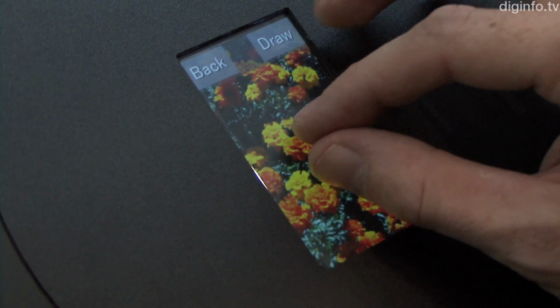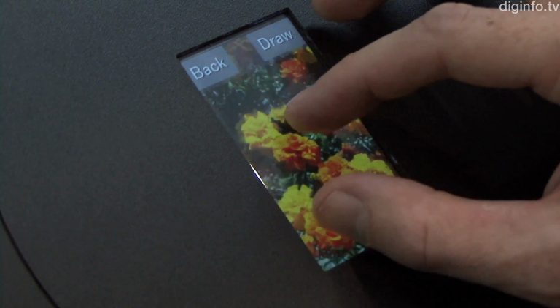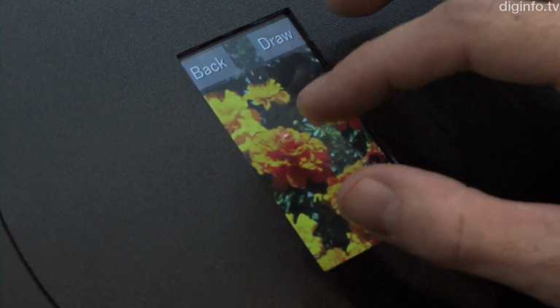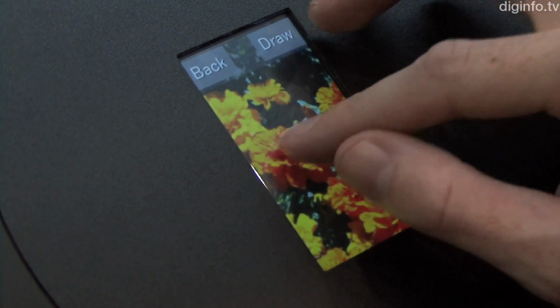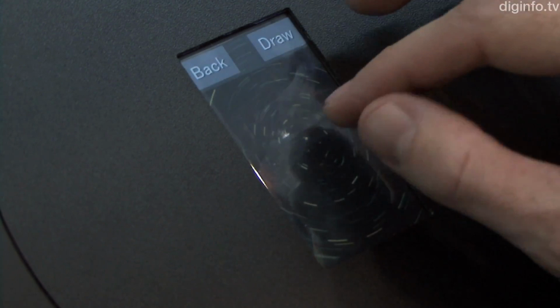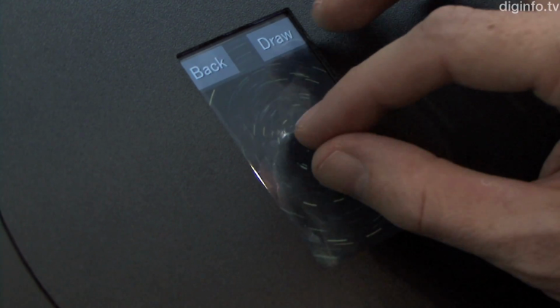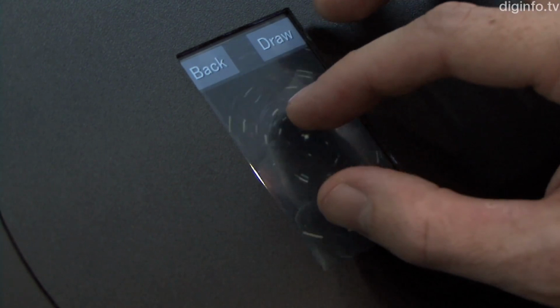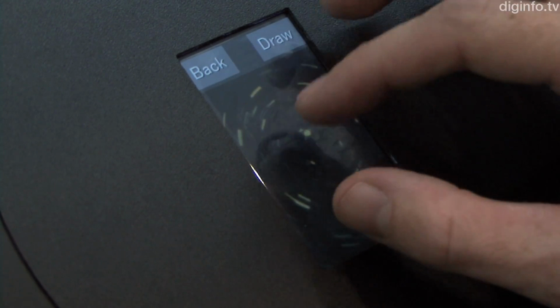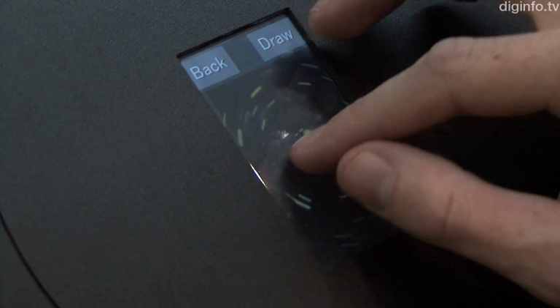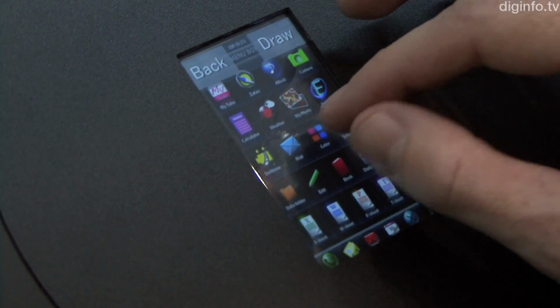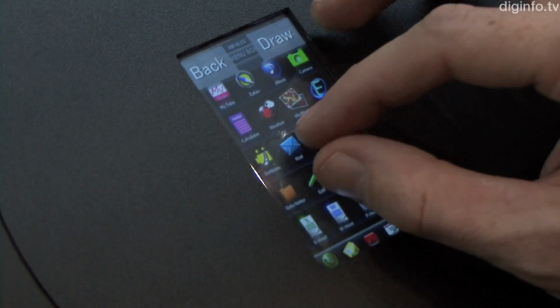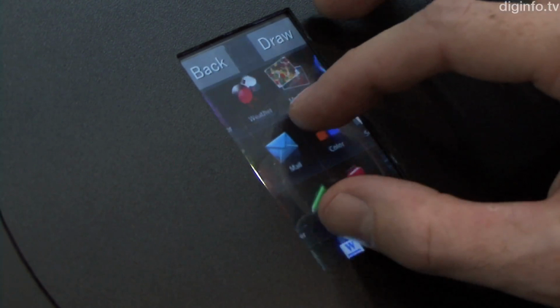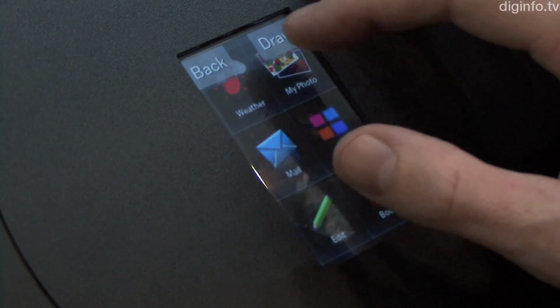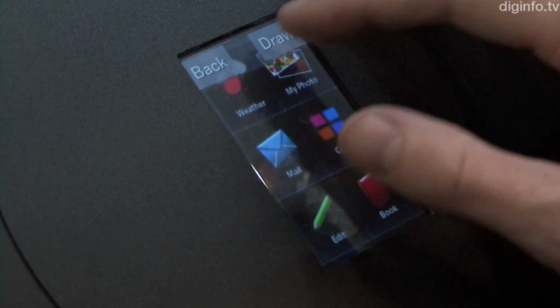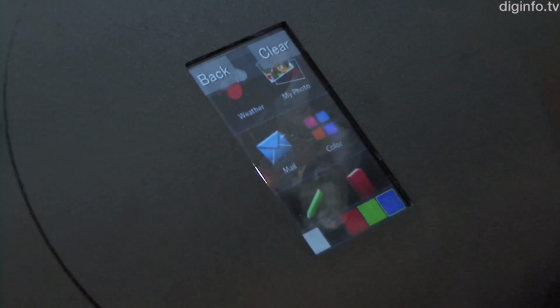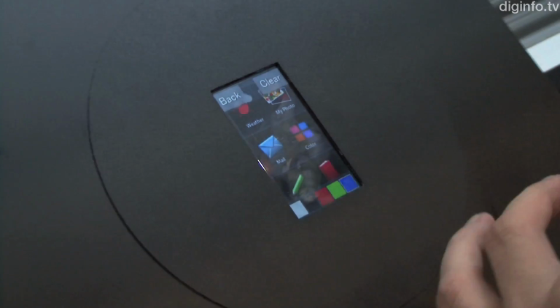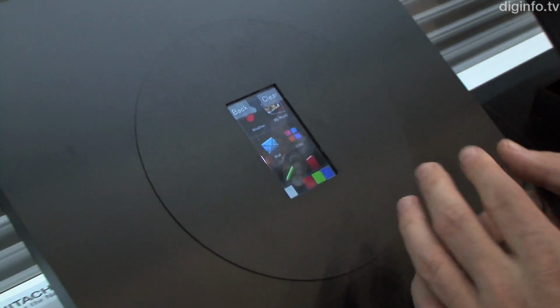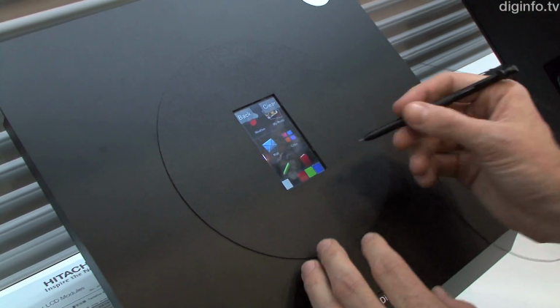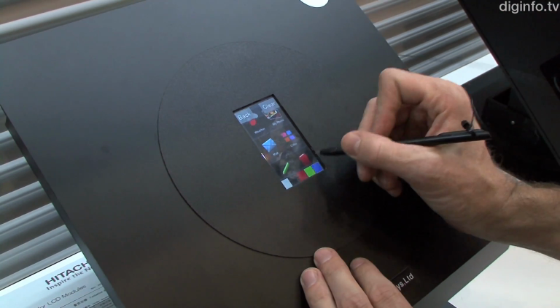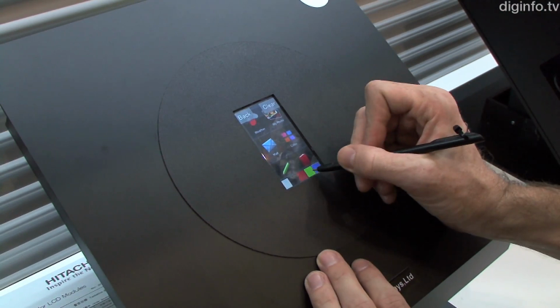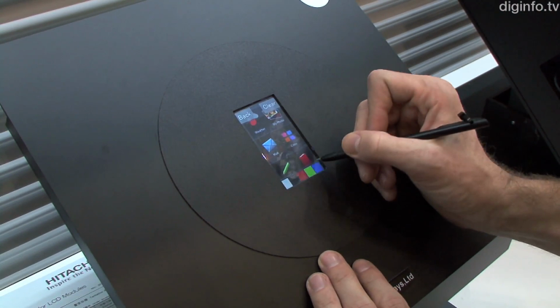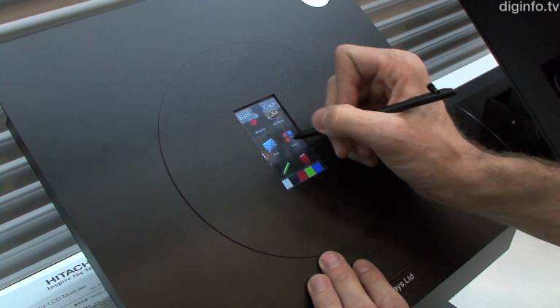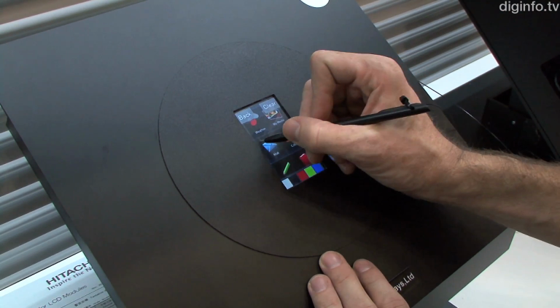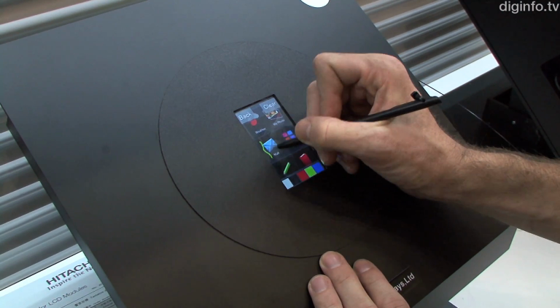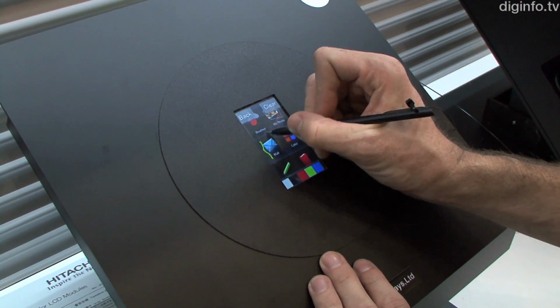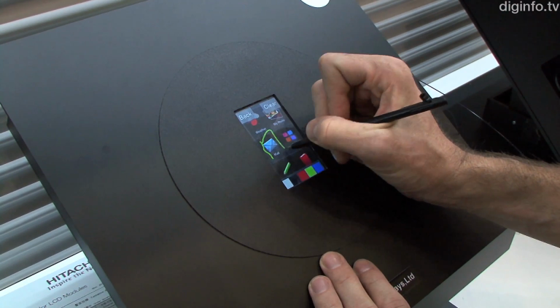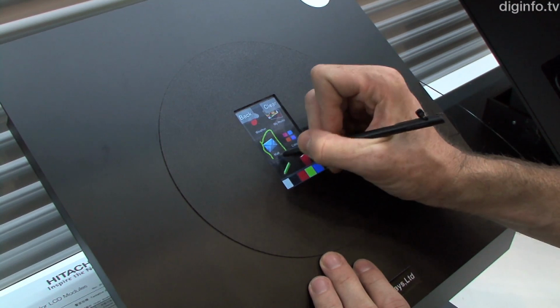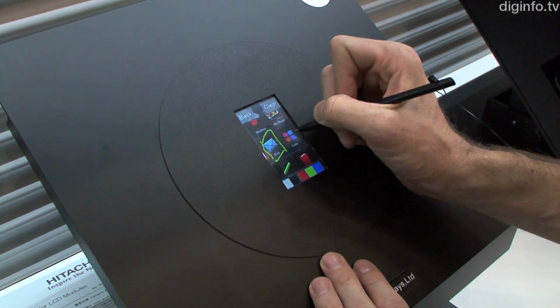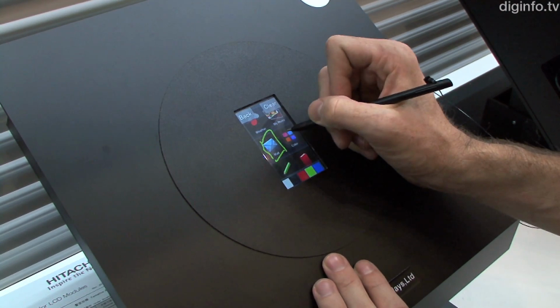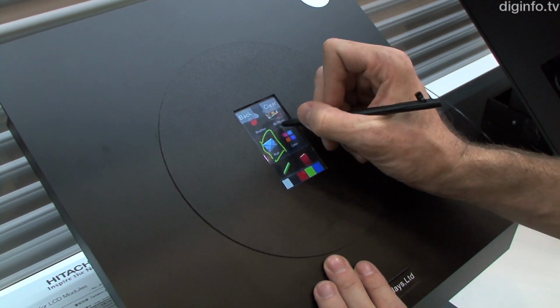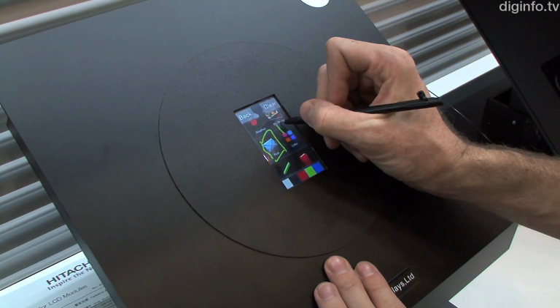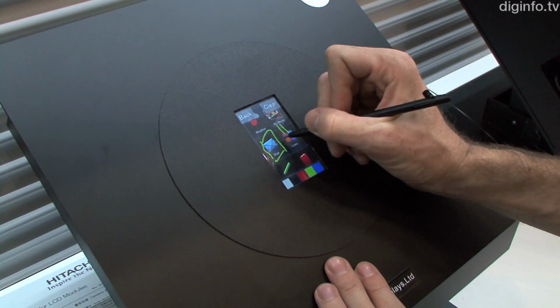This enables the touch screen to be used in a diverse range of ways, such as multi-touch using several fingers, with a plastic pen for finer input, and in cold places while wearing gloves.